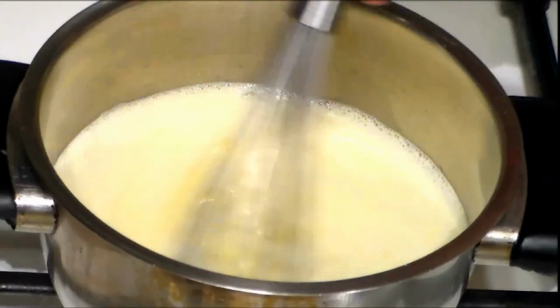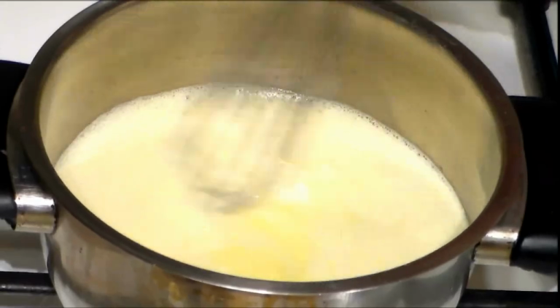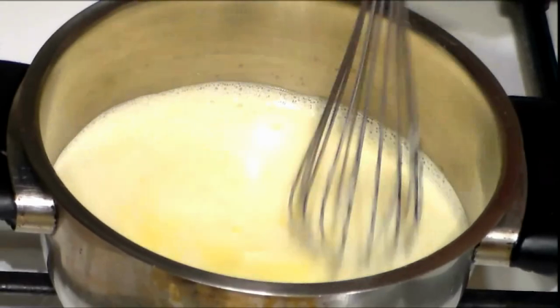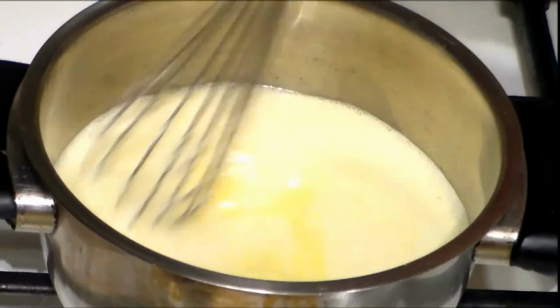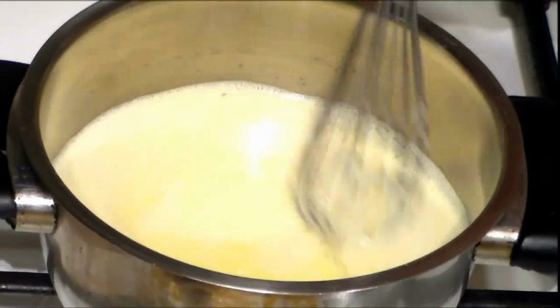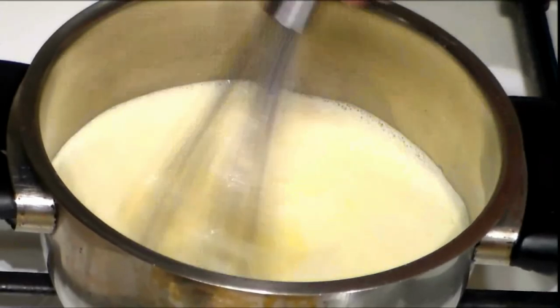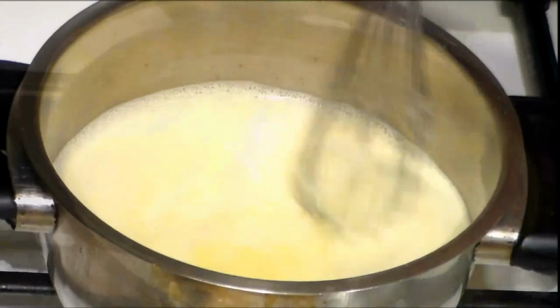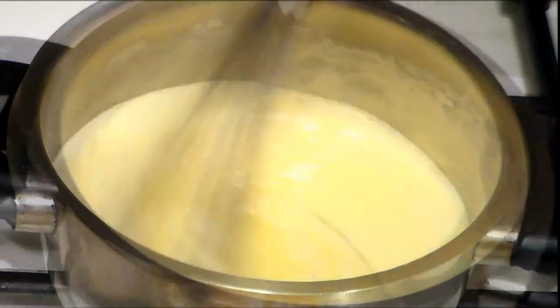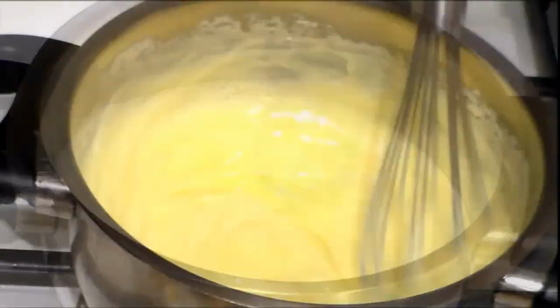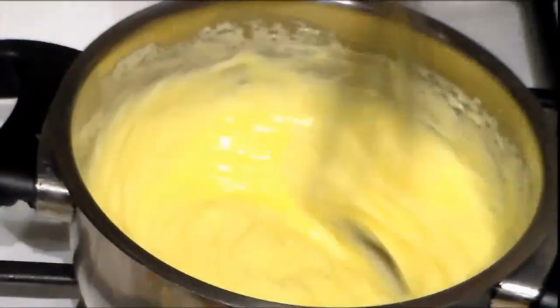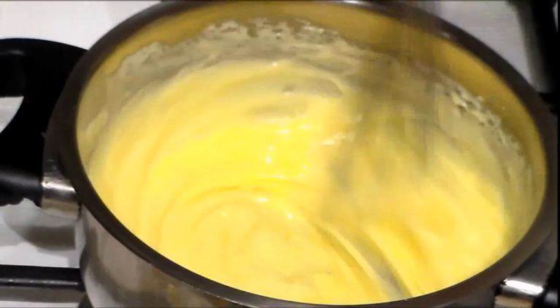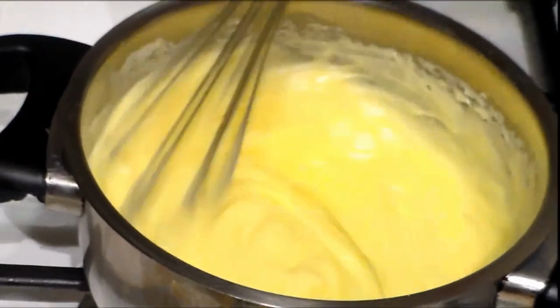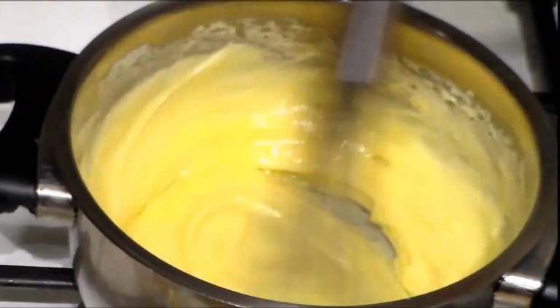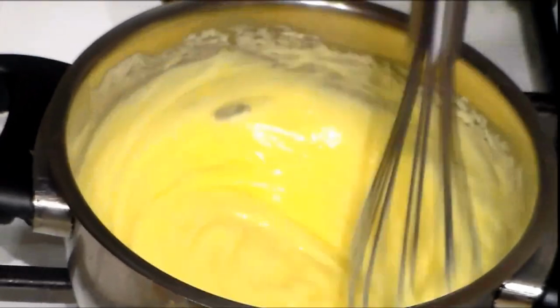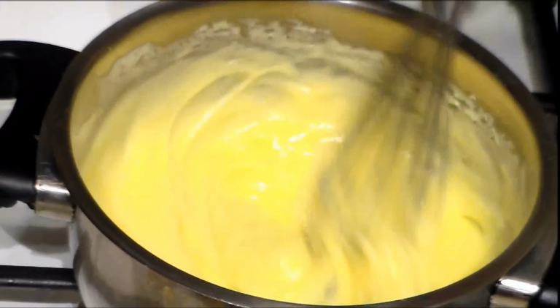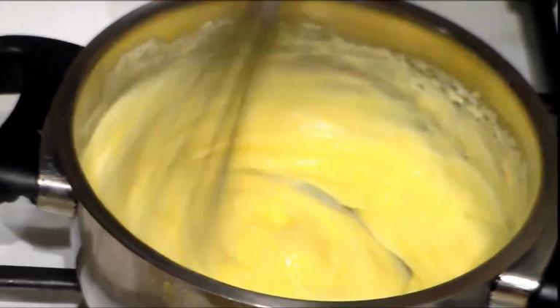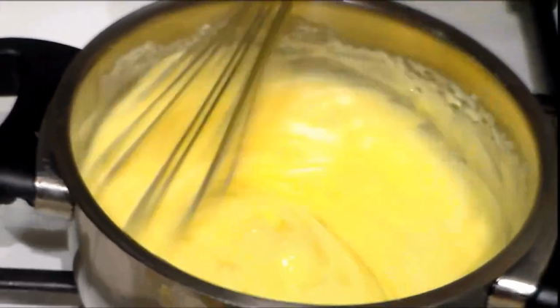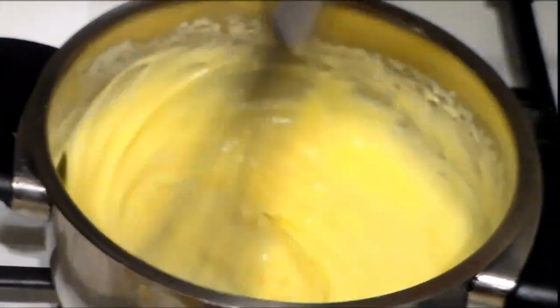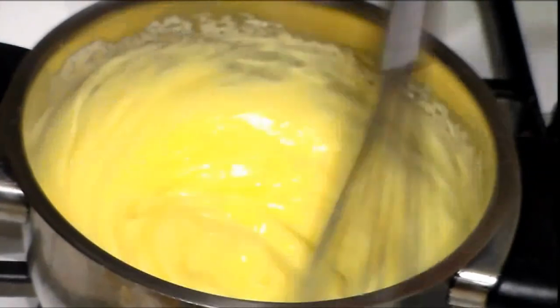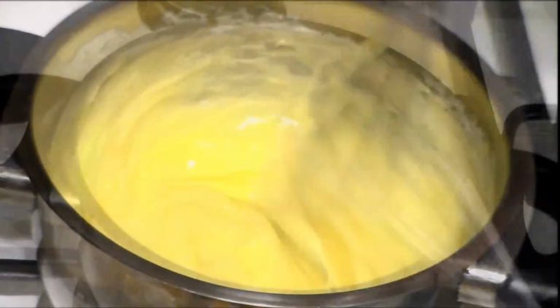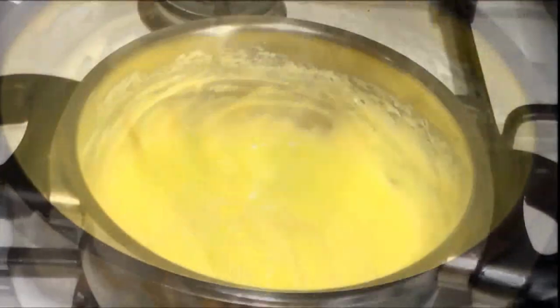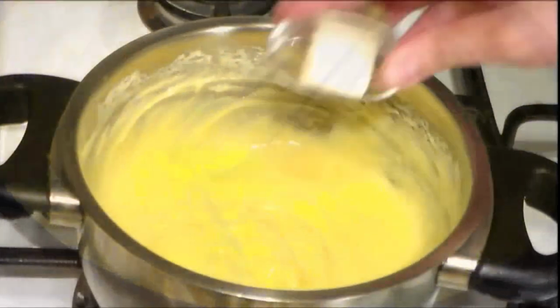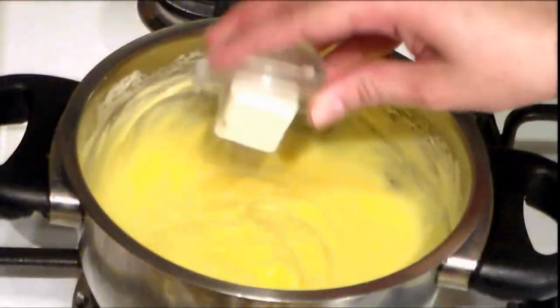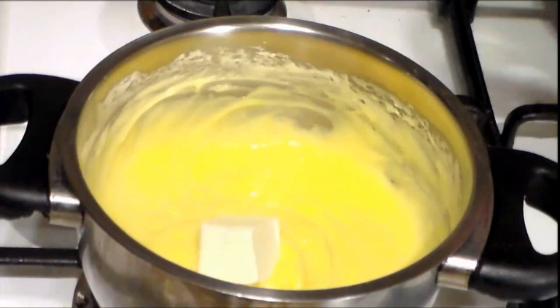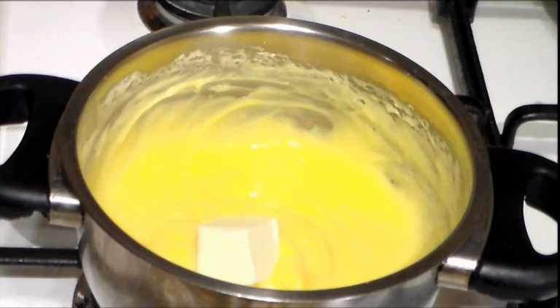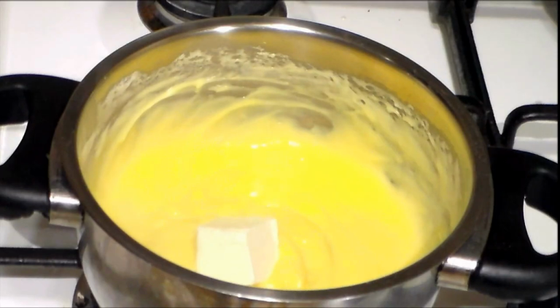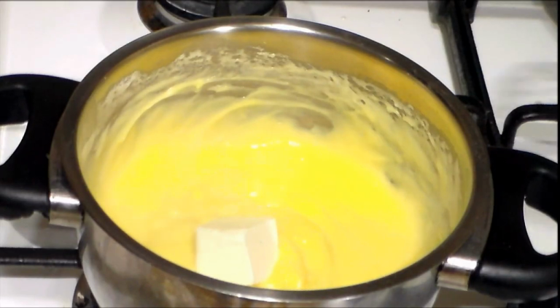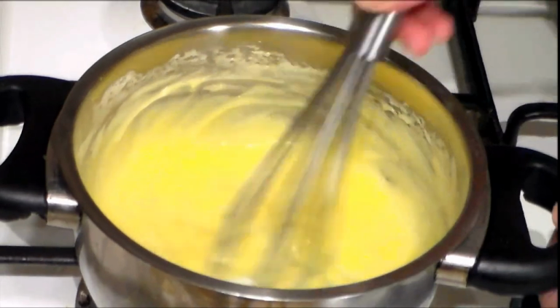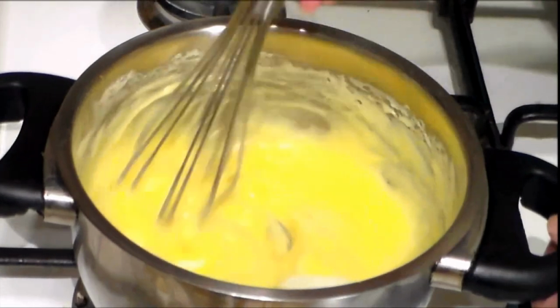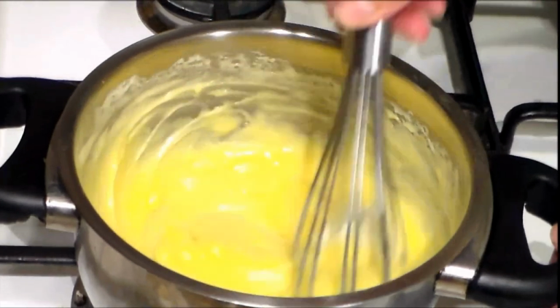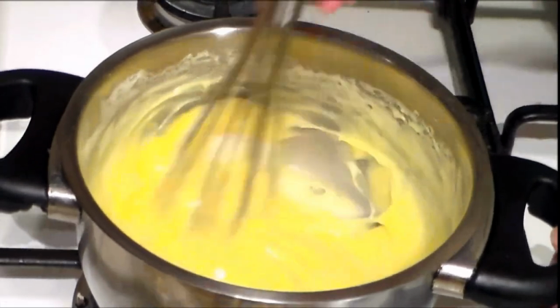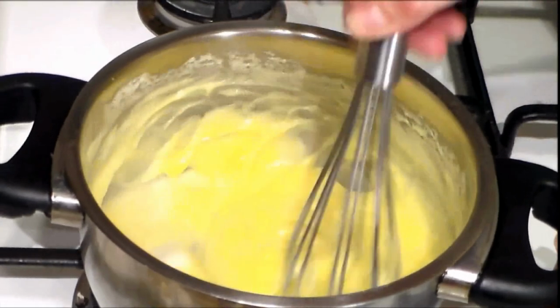We beat until it begins to thicken — we want to get something like this. When we have this consistency, we add the butter. The butter will make our cream smooth, and we beat until it dissolves.